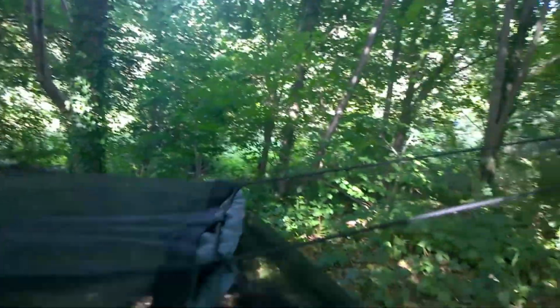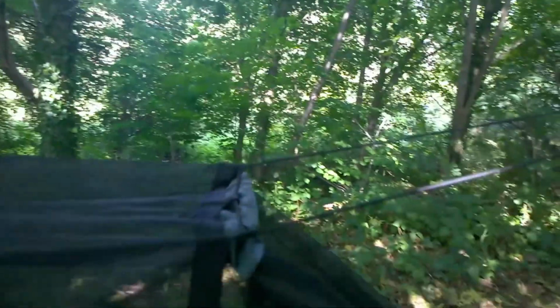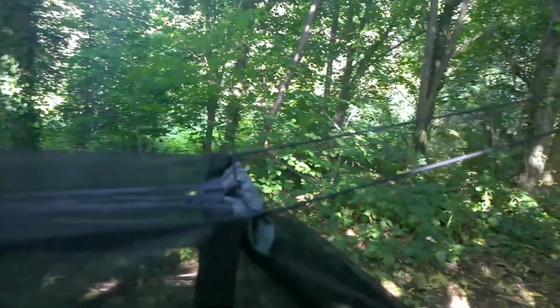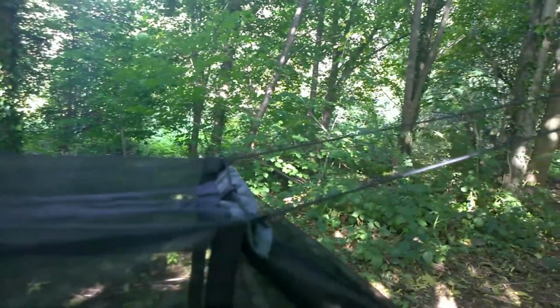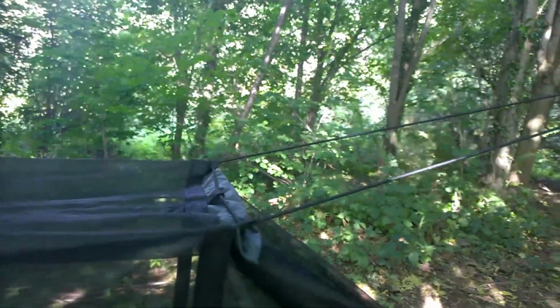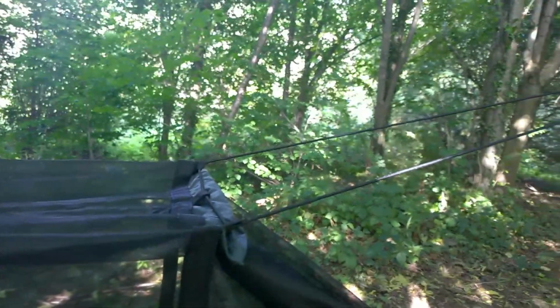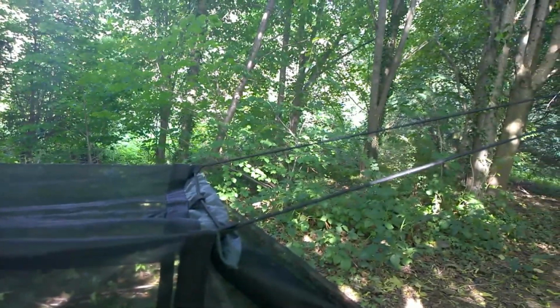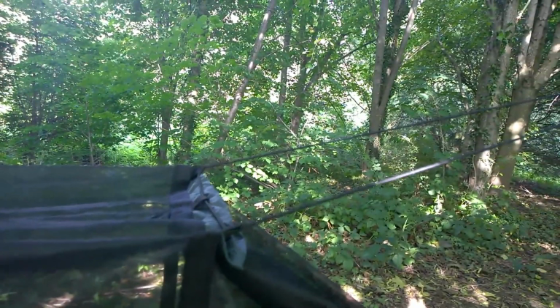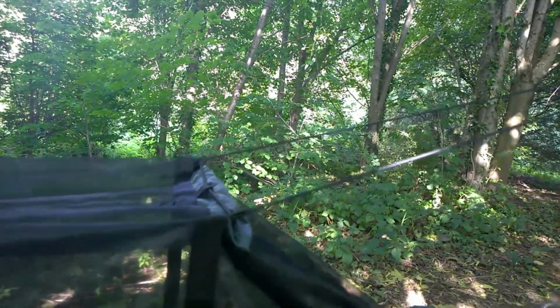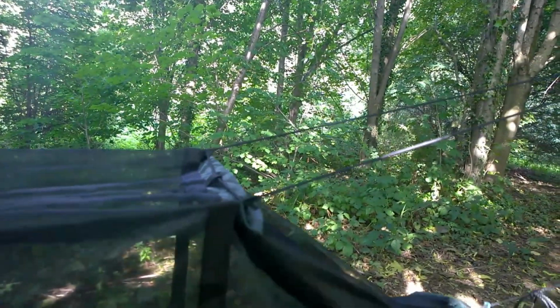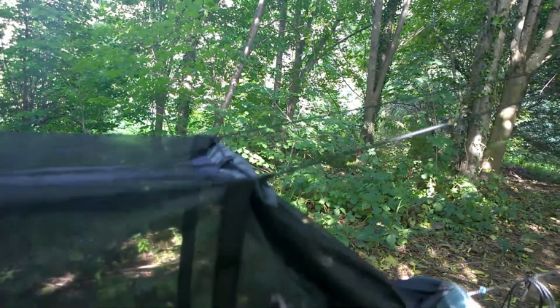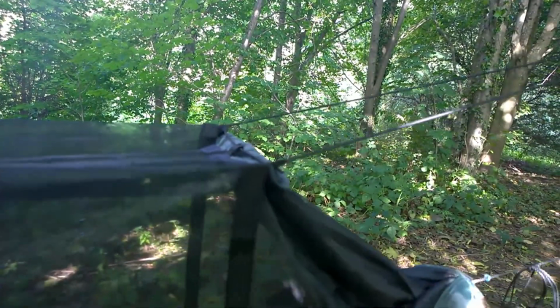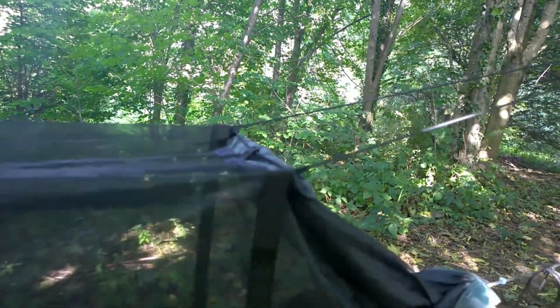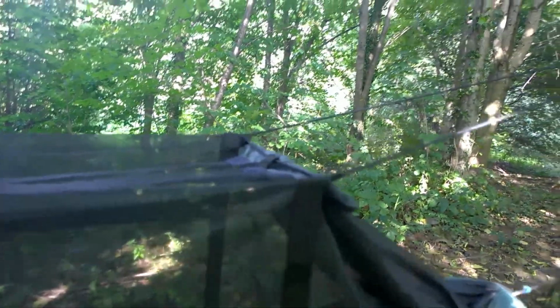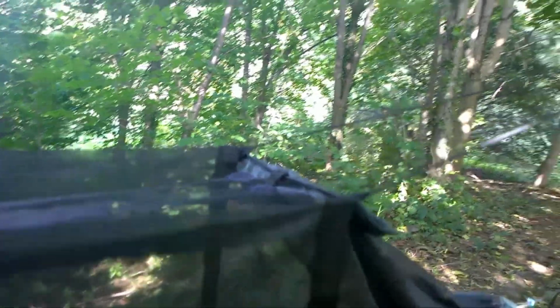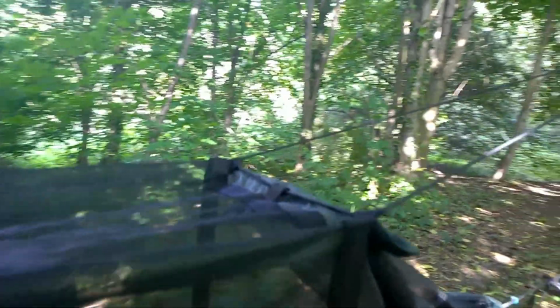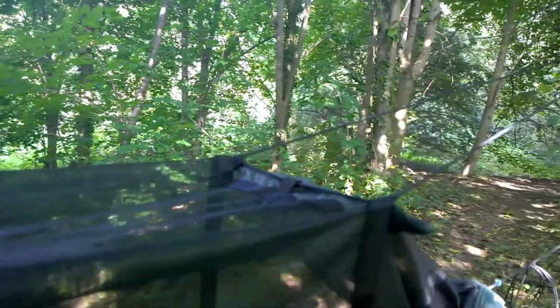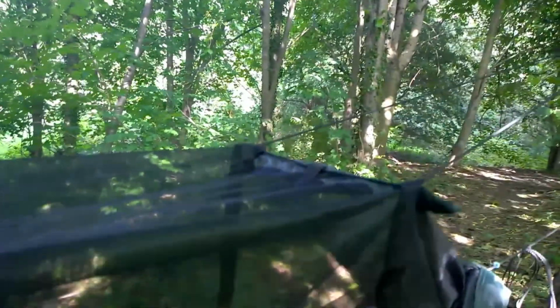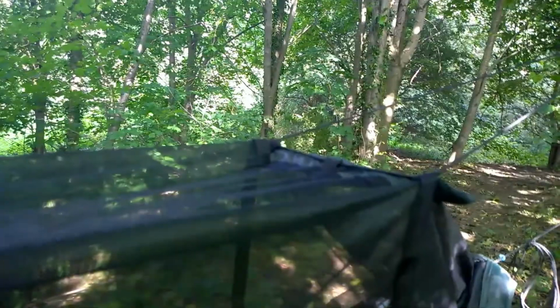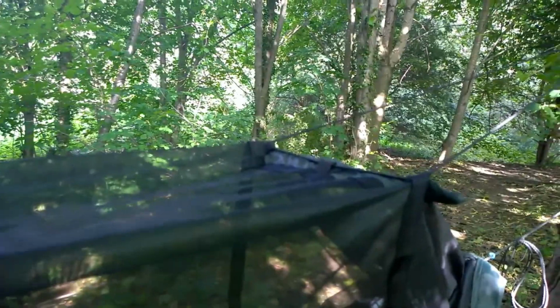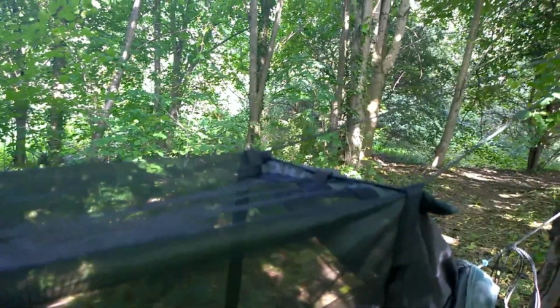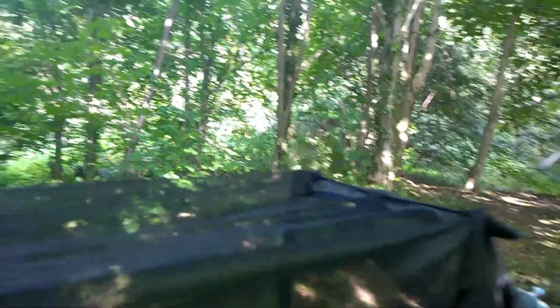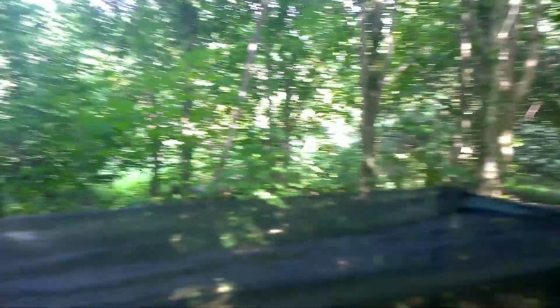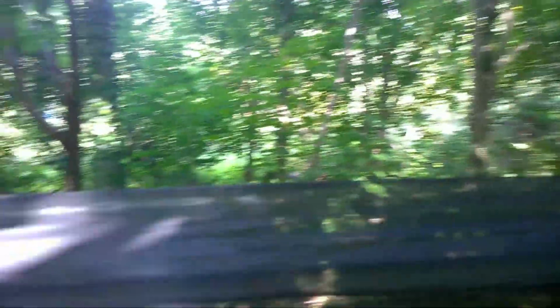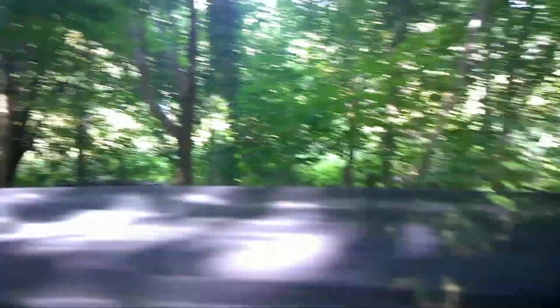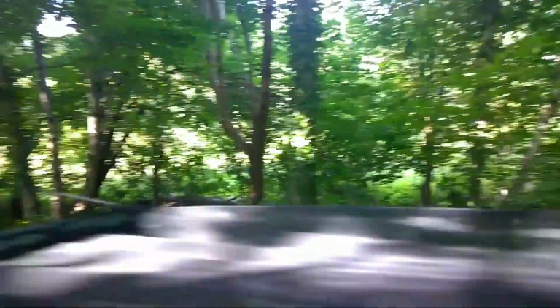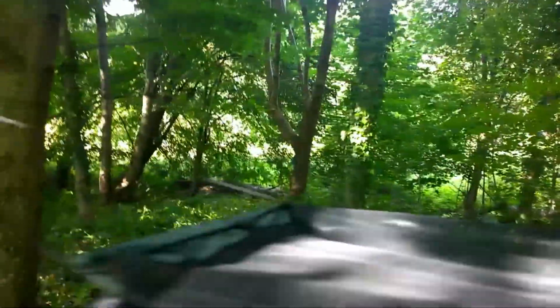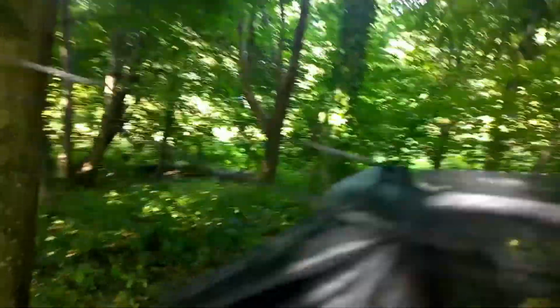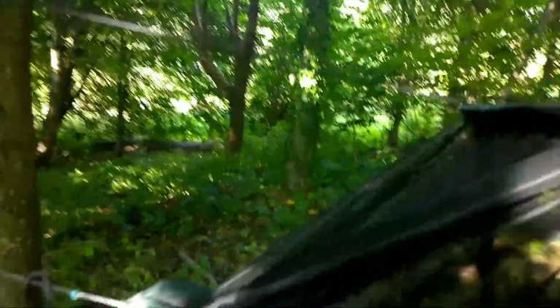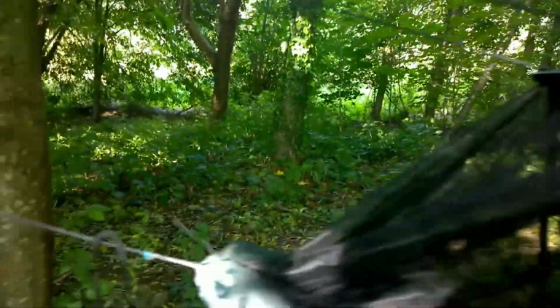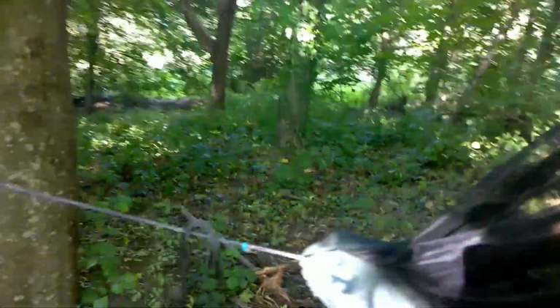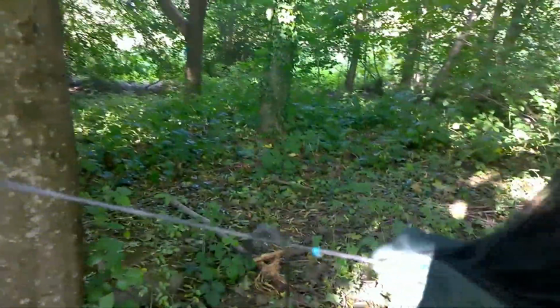I've got the shock cord for the midgie net. Same over here.